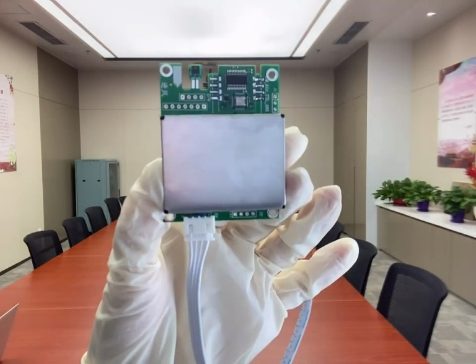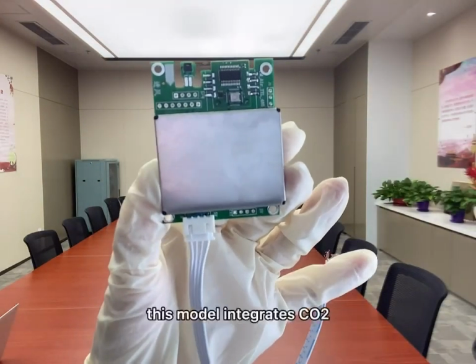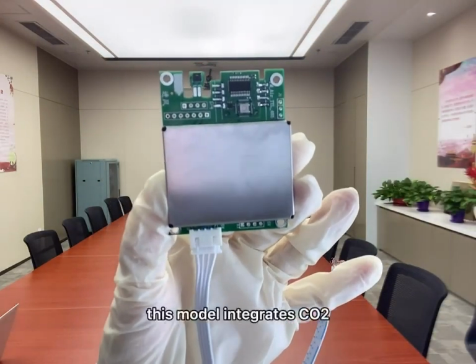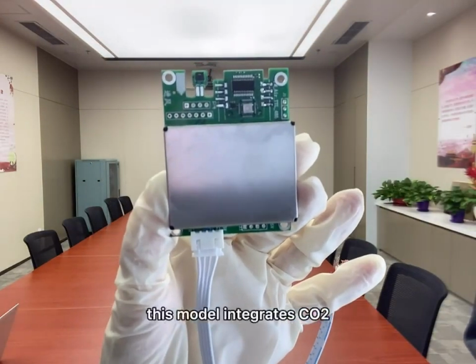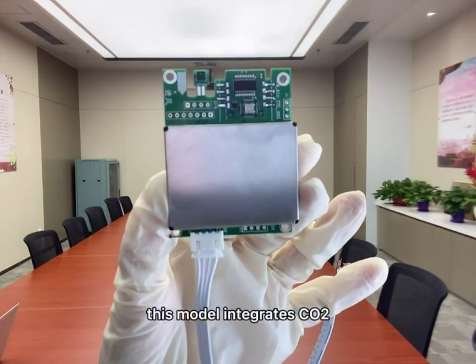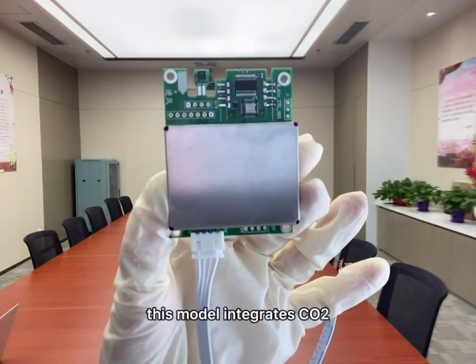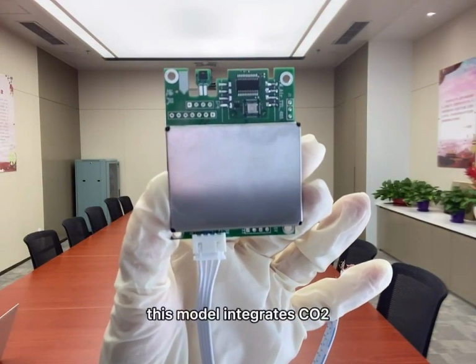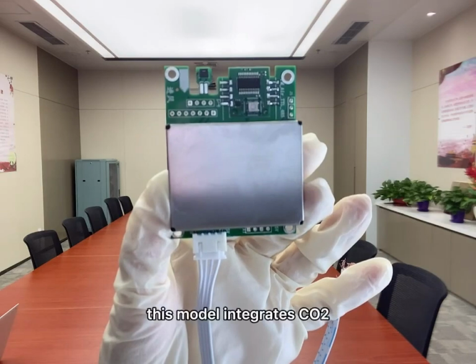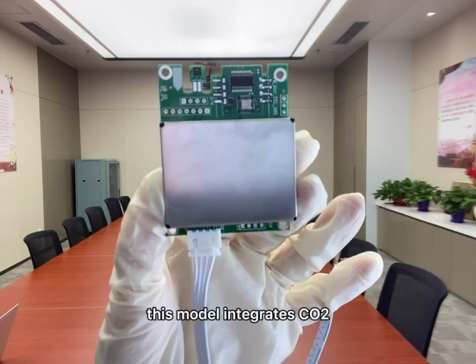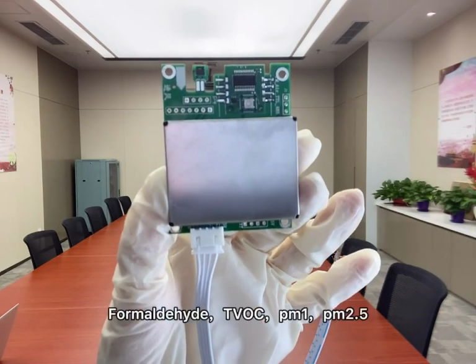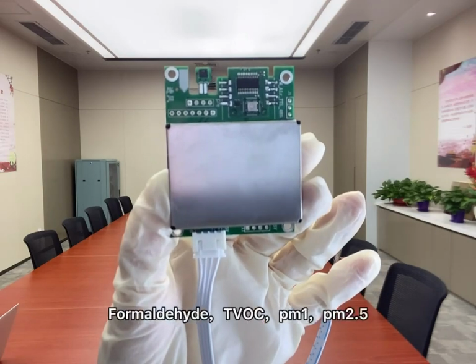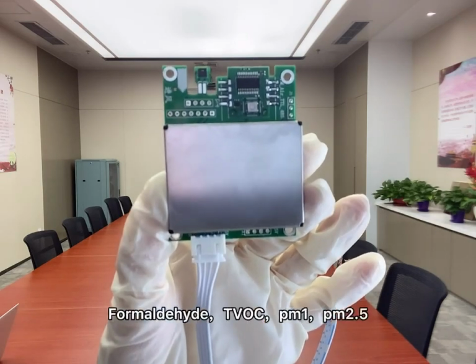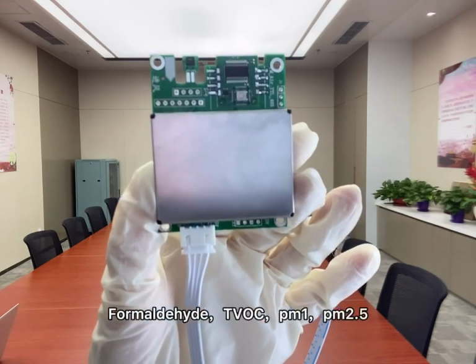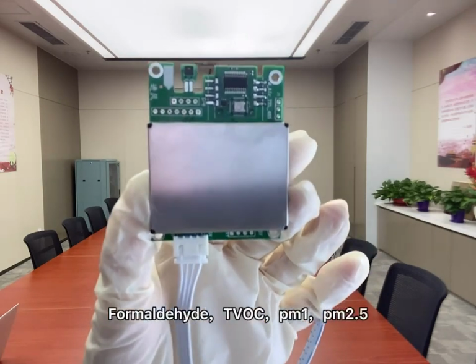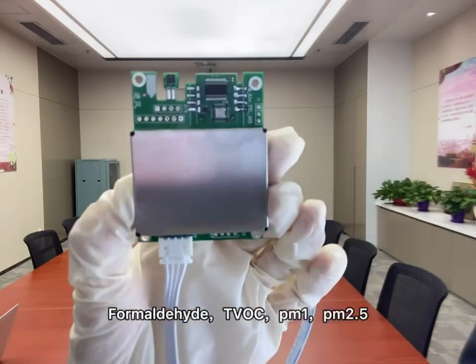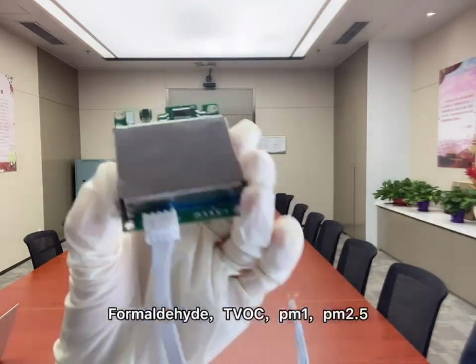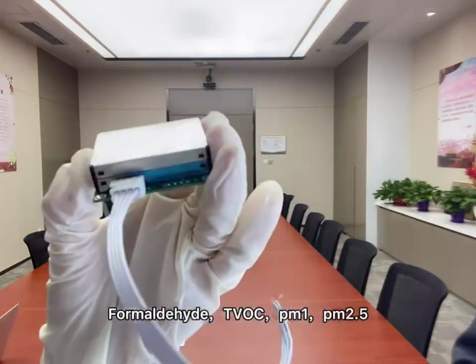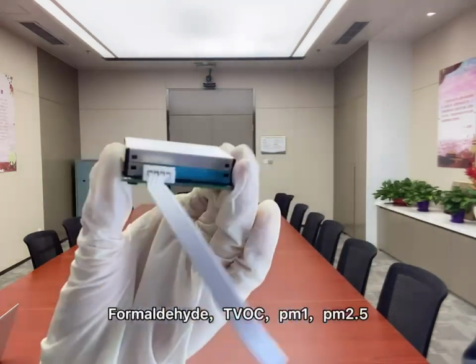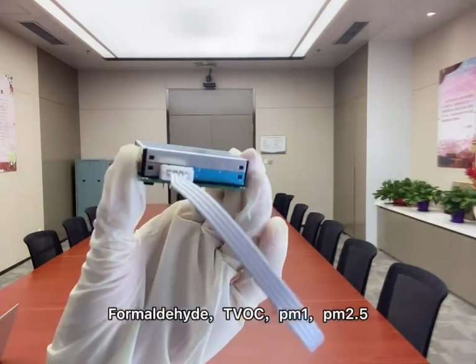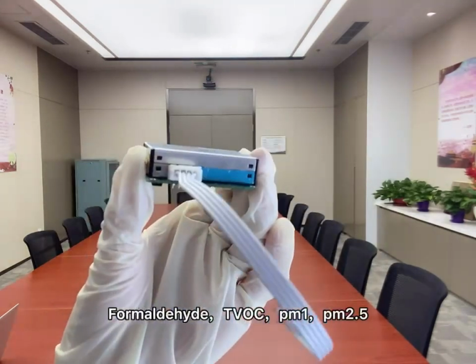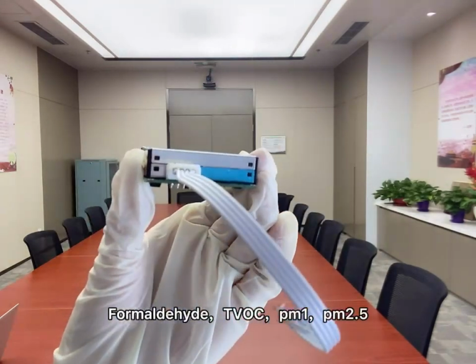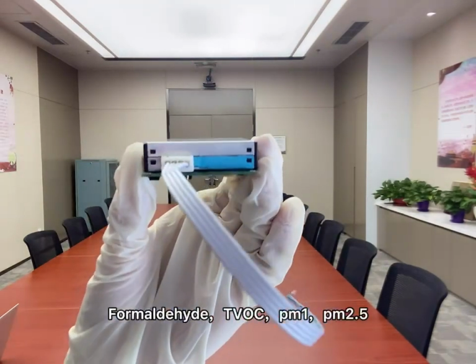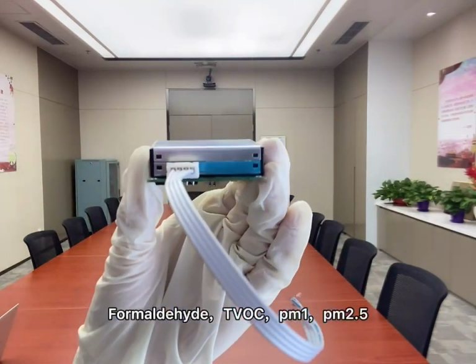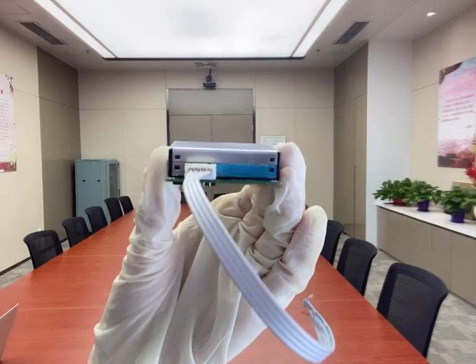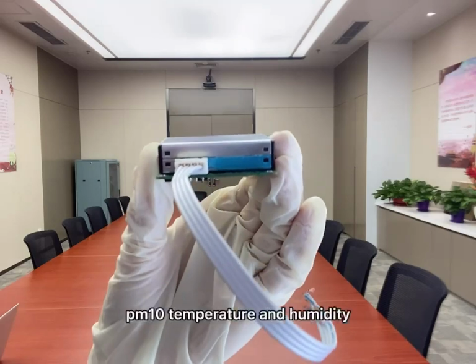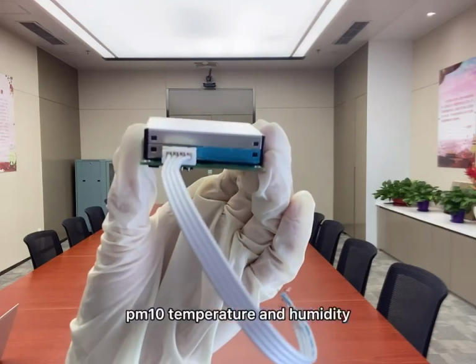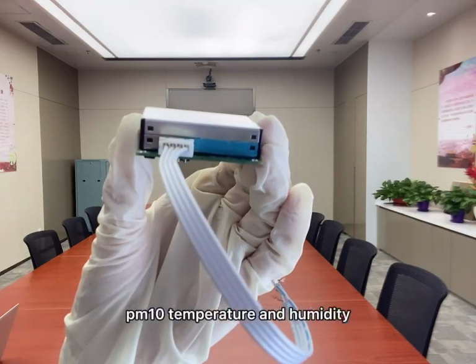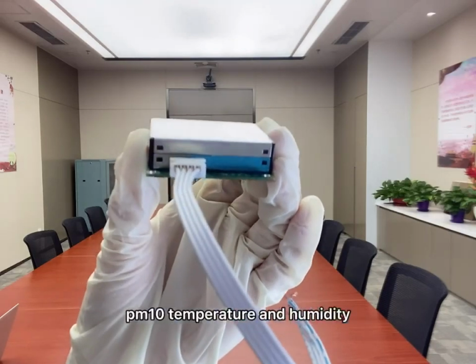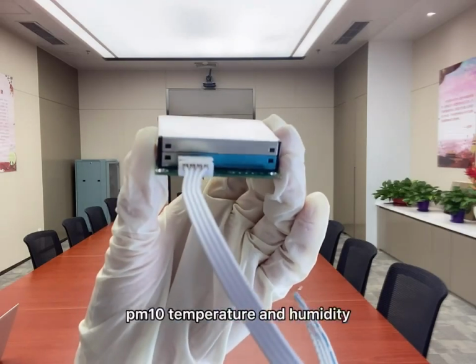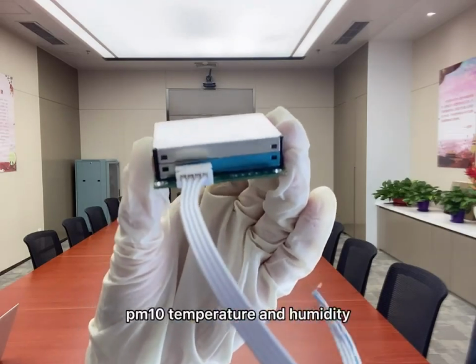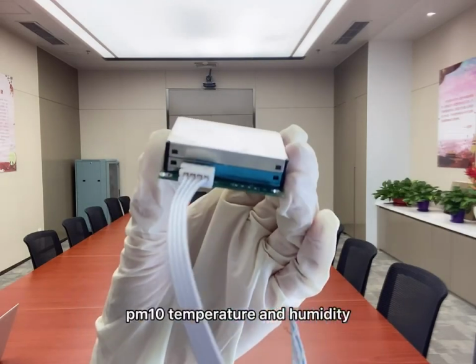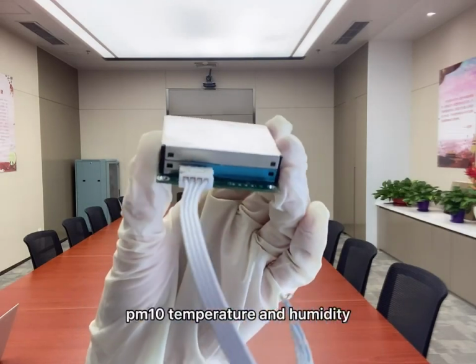This model integrates CO2 from Medicaid, TVOC, PM1, PM2.5, PM10, temperature and humidity.